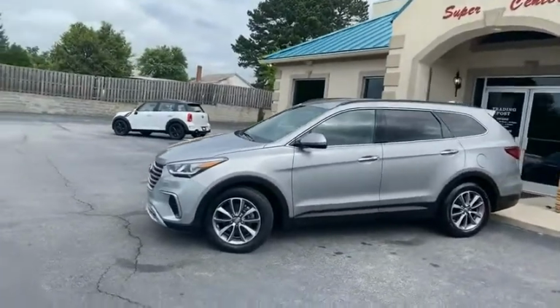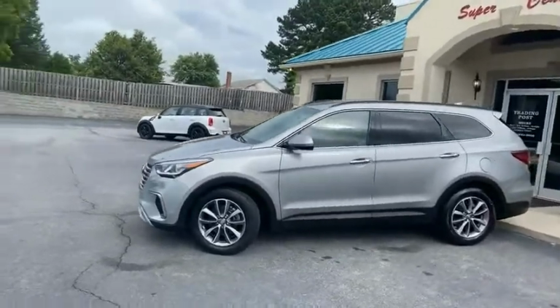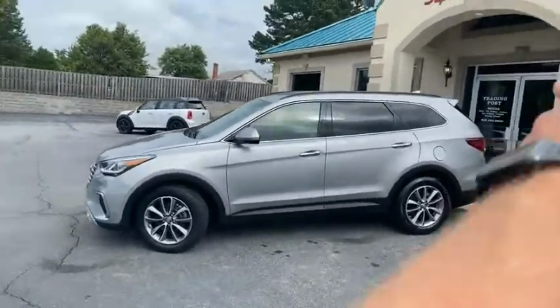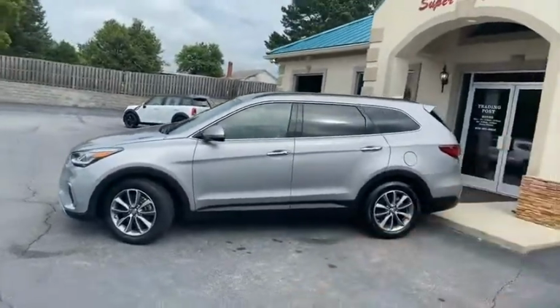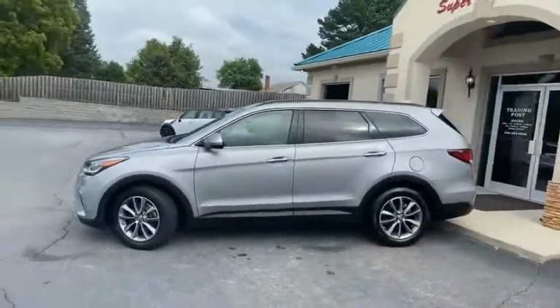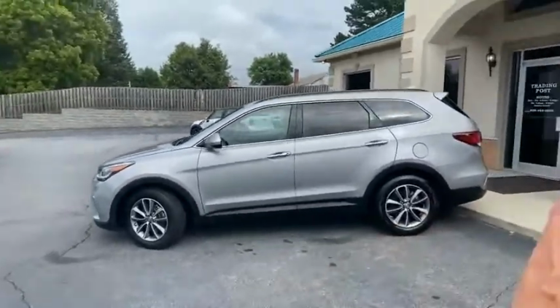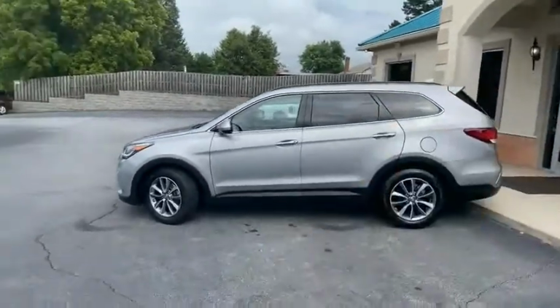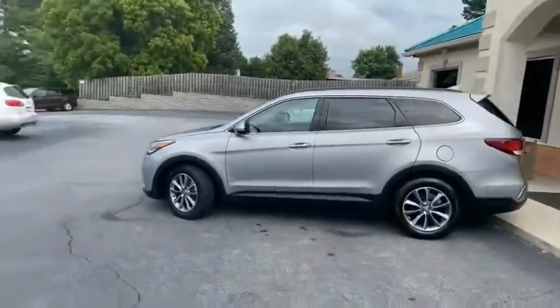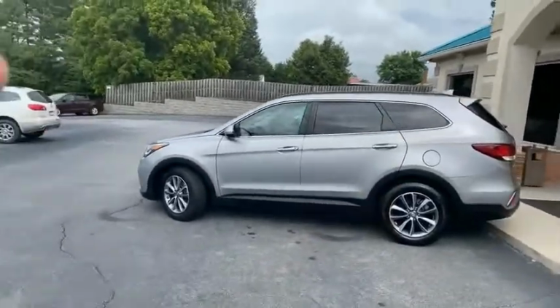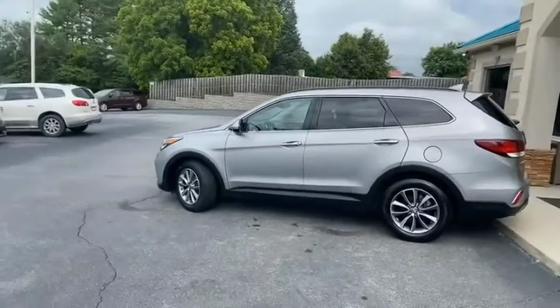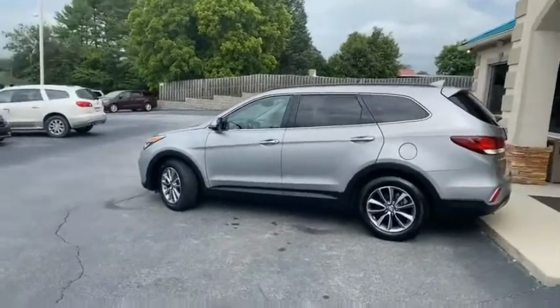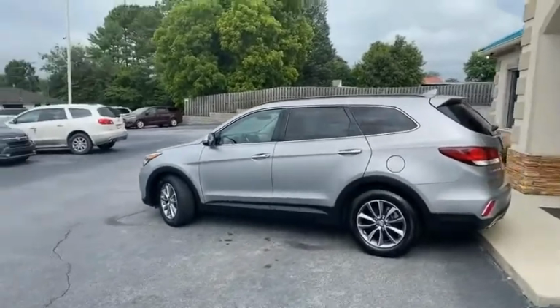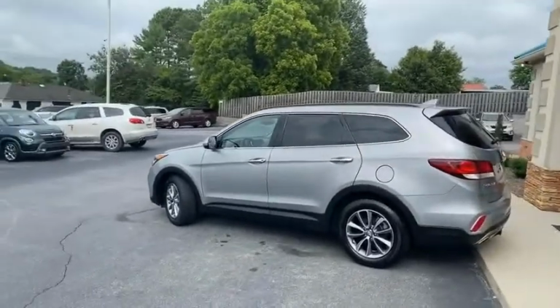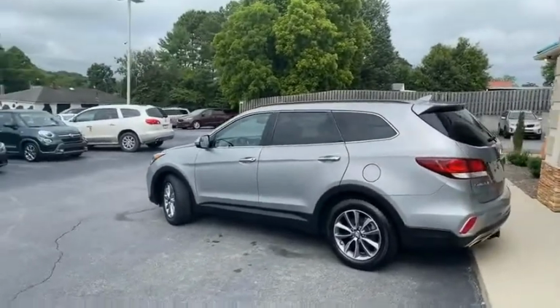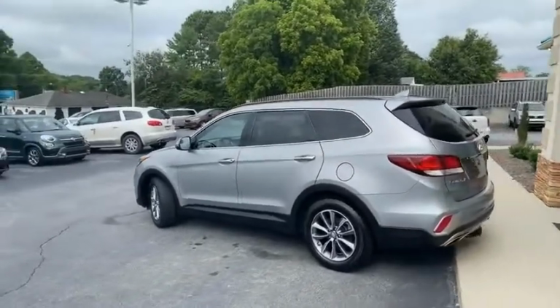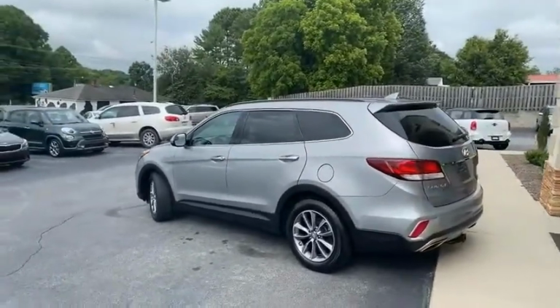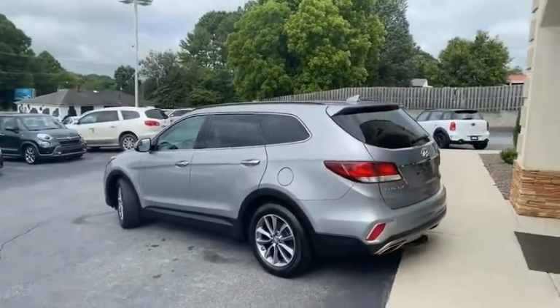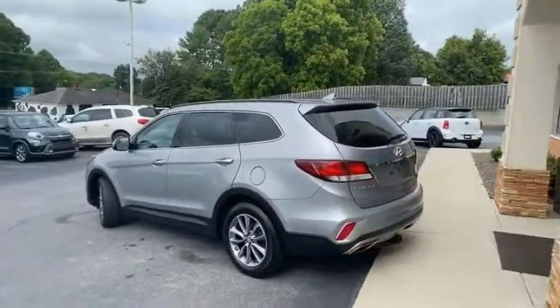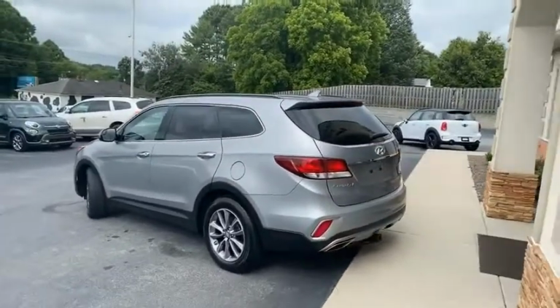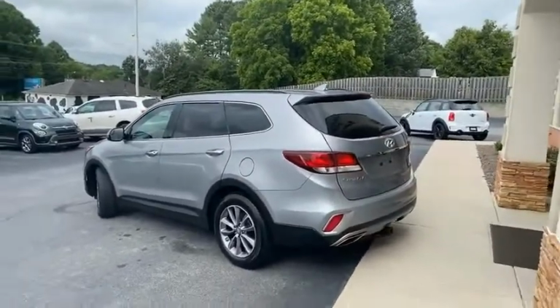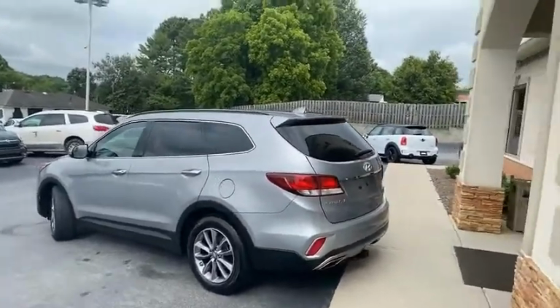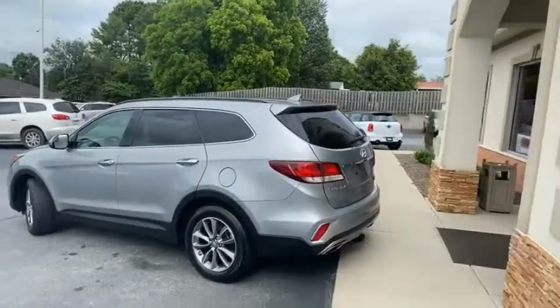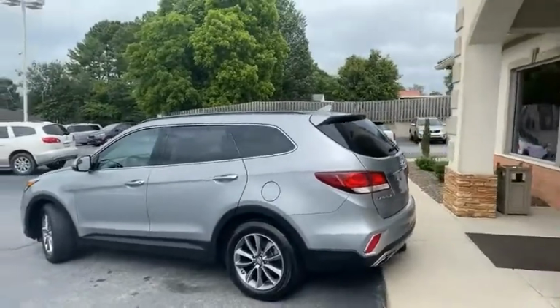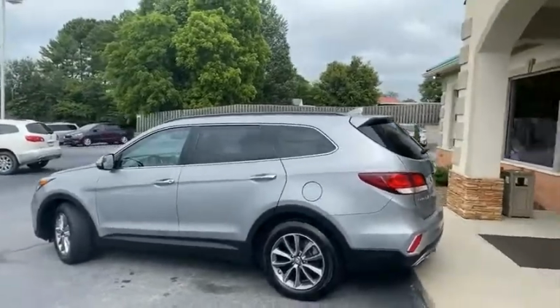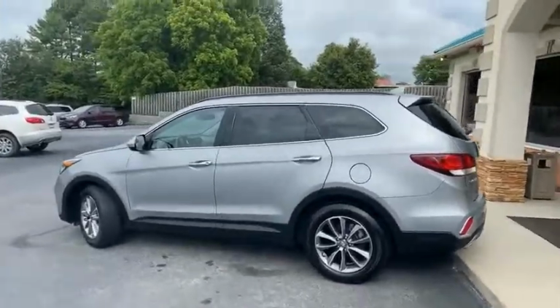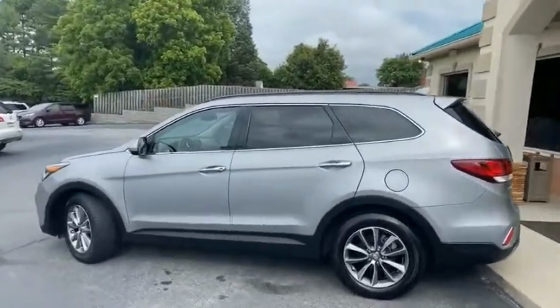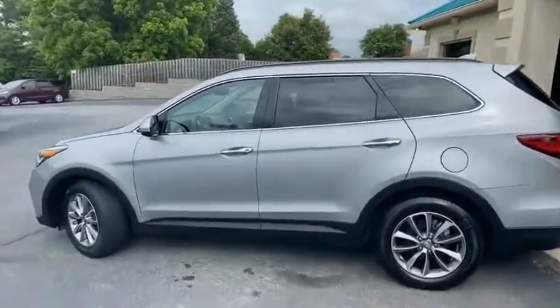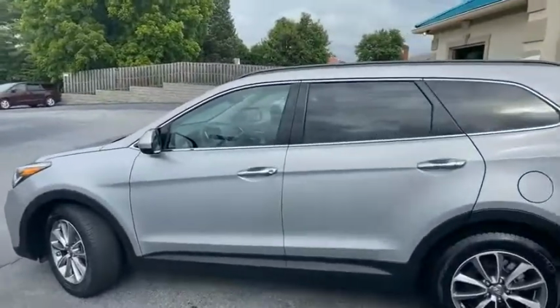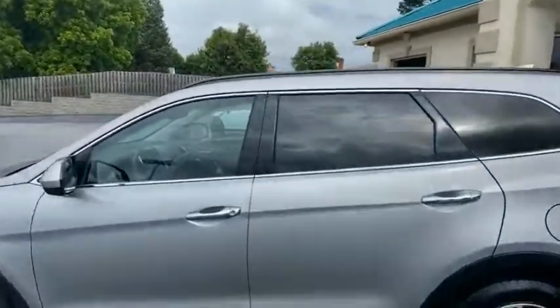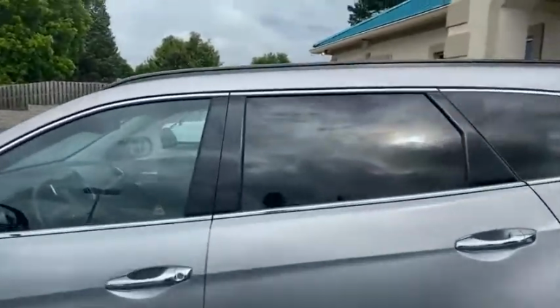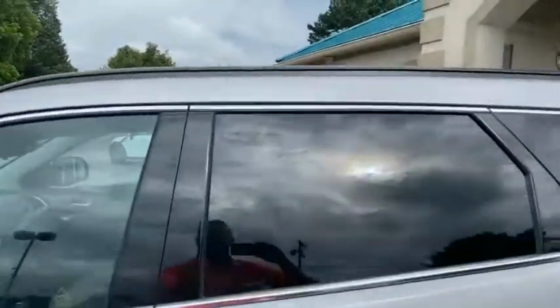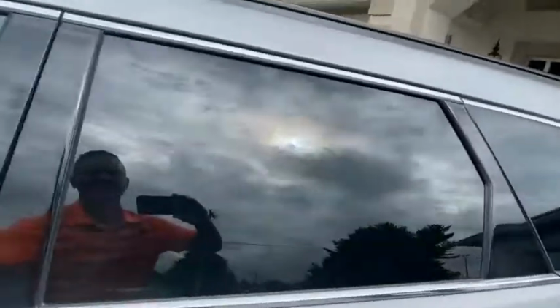That third row capability in the back will stow and go if not needed. It does have the reverse backup camera, tow package, all-wheel drive with all-wheel drive lock, and a 3.3 liter V6.